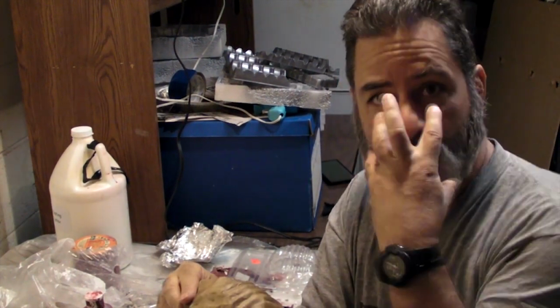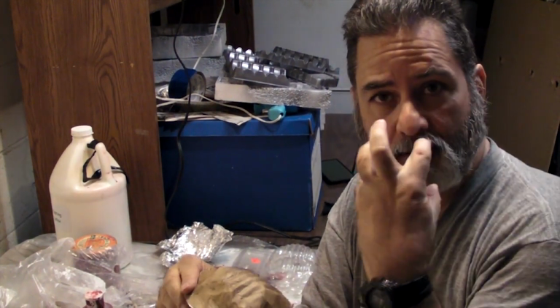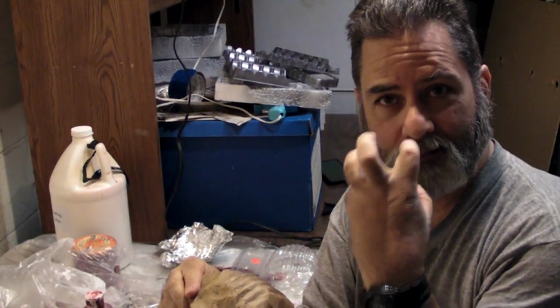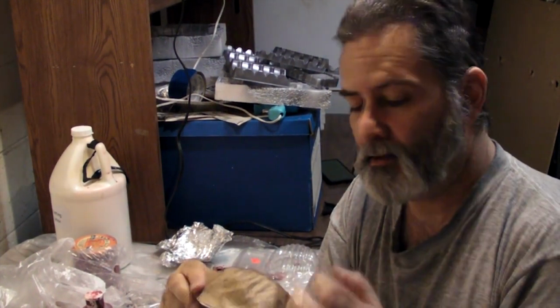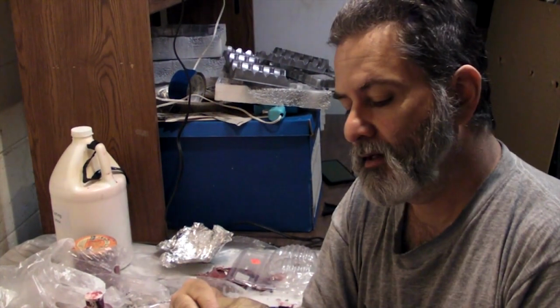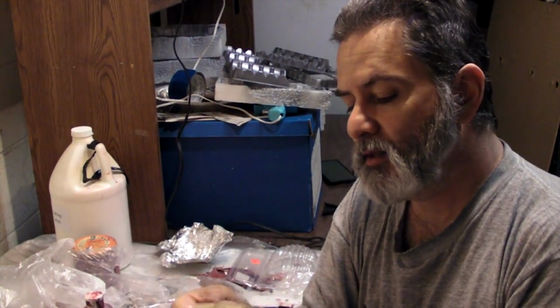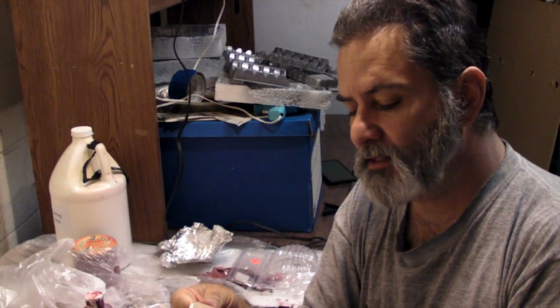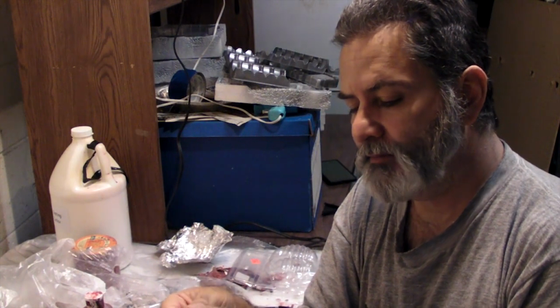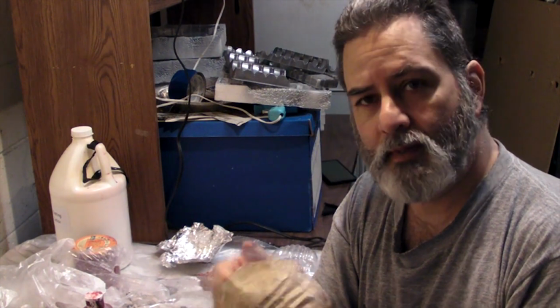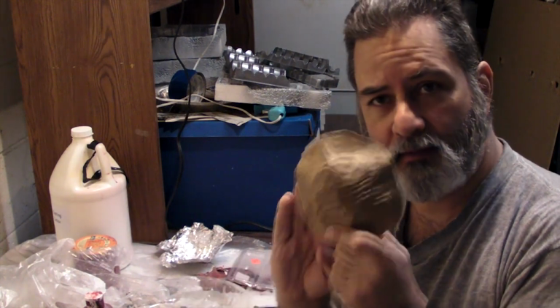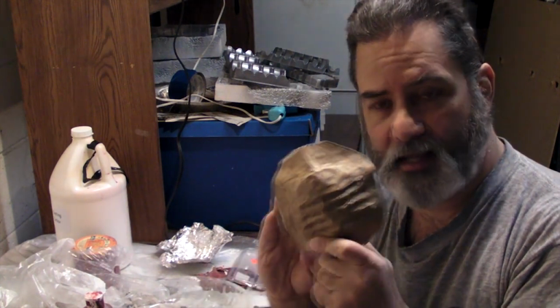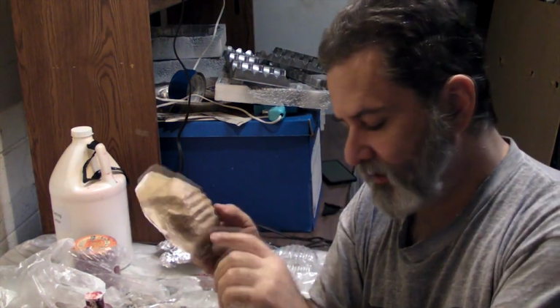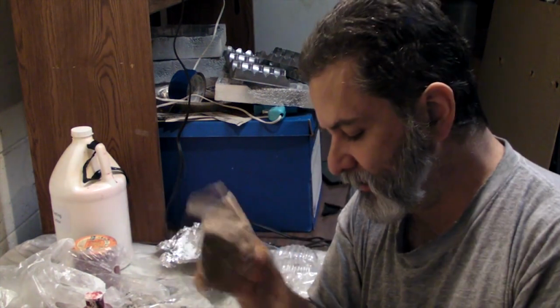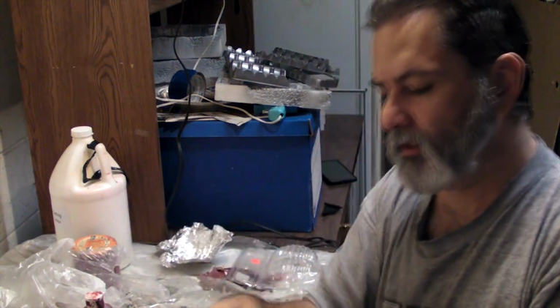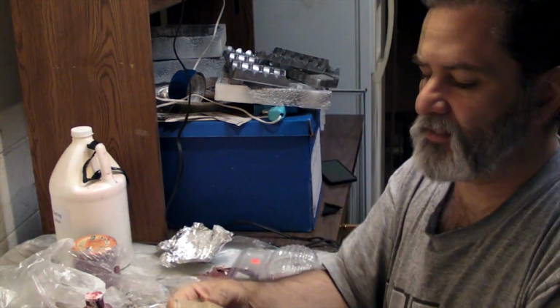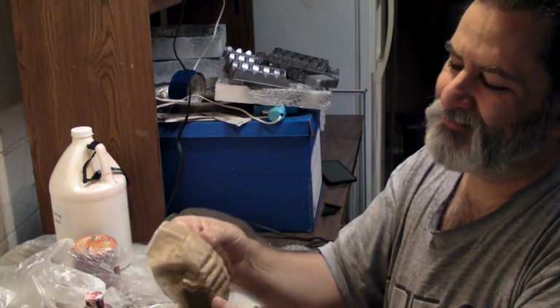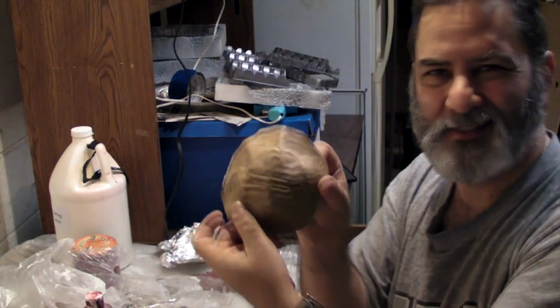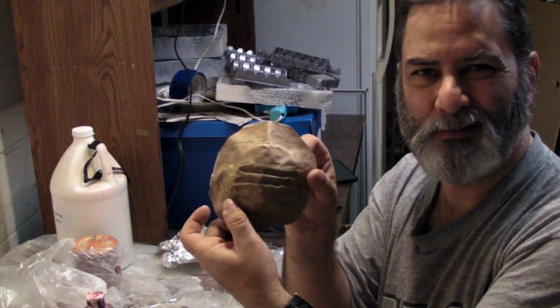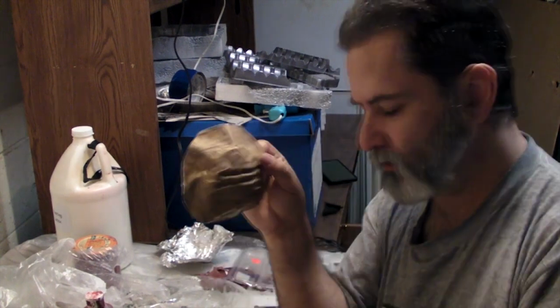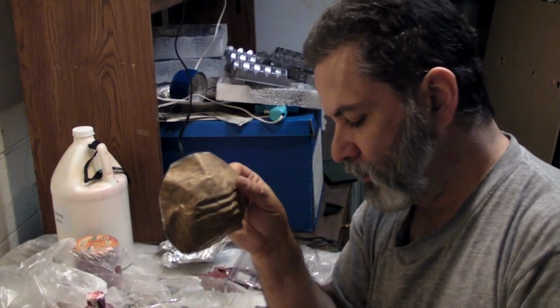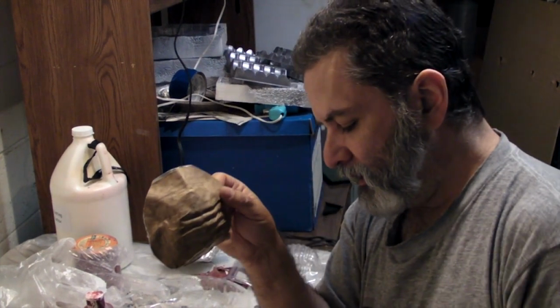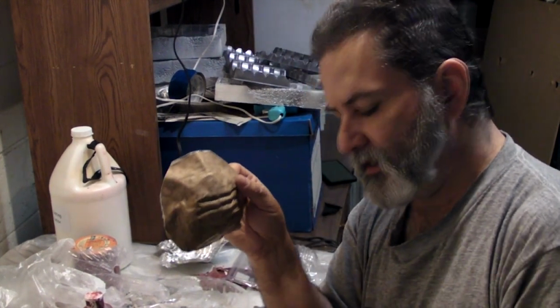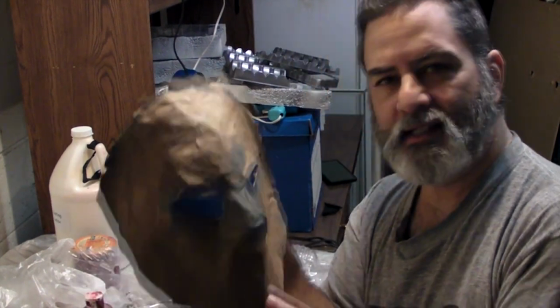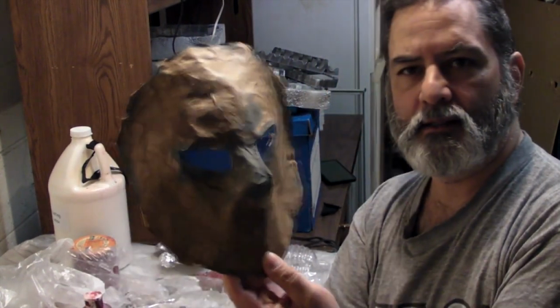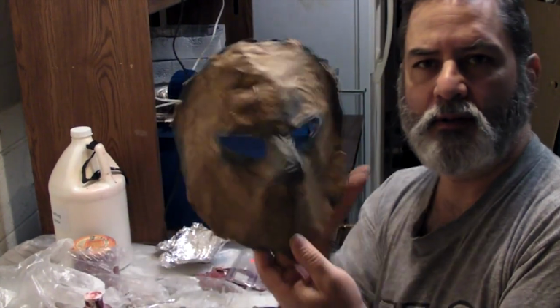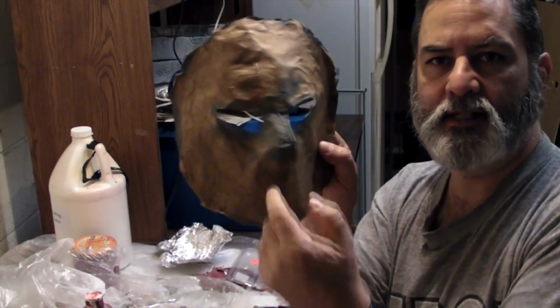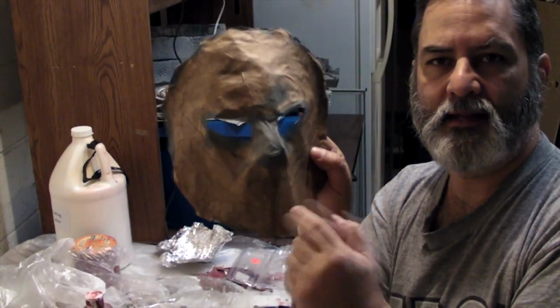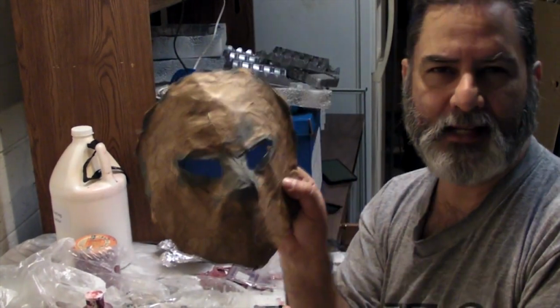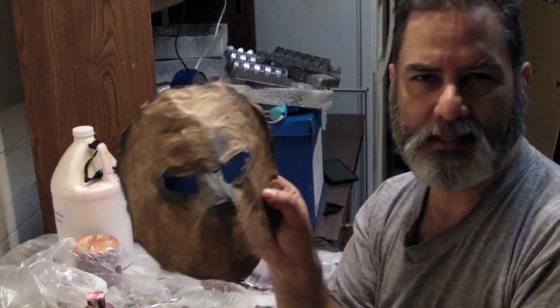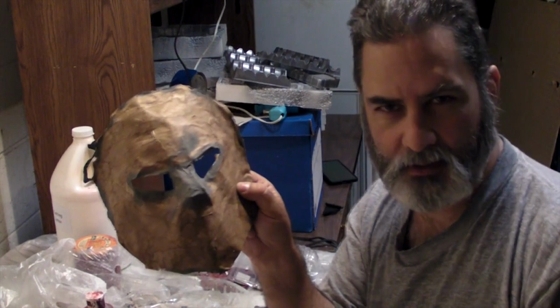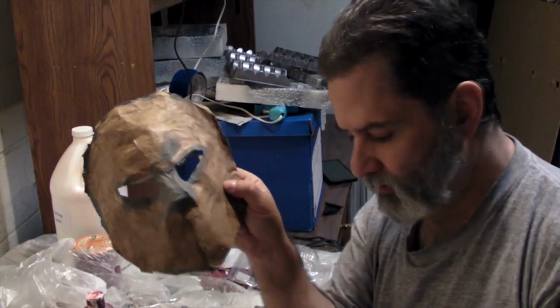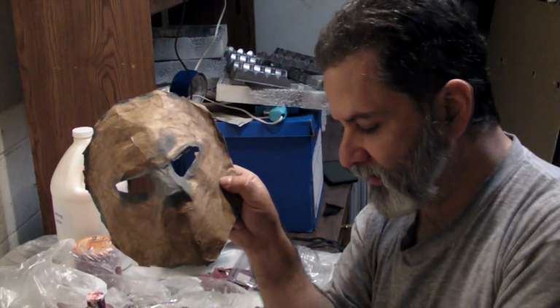So I decided to do a paper mache version of that, and then I'm looking at this and thinking that's not really gonna be good for much. And I'm looking at this and thinking if I drill holes in here, they'll have a kind of gas mask look — but it needs some help.